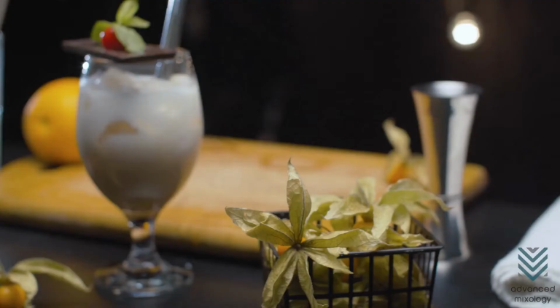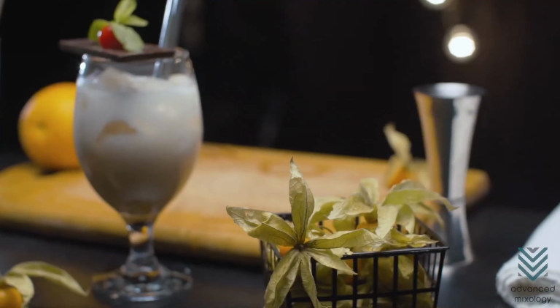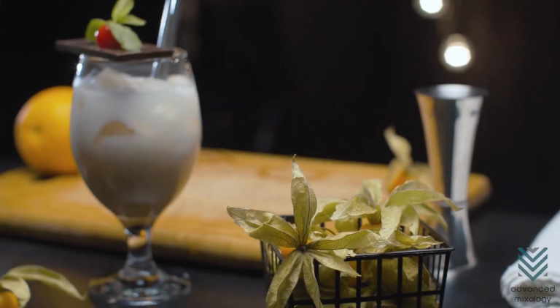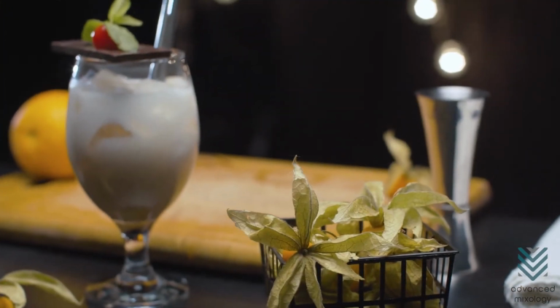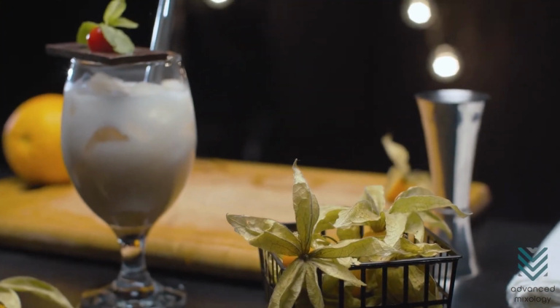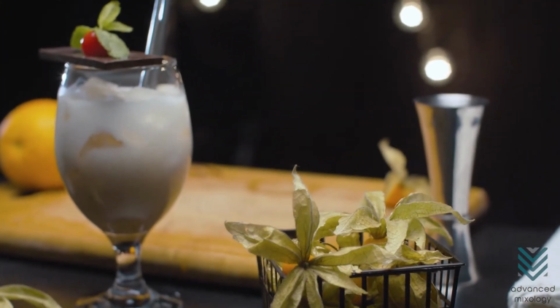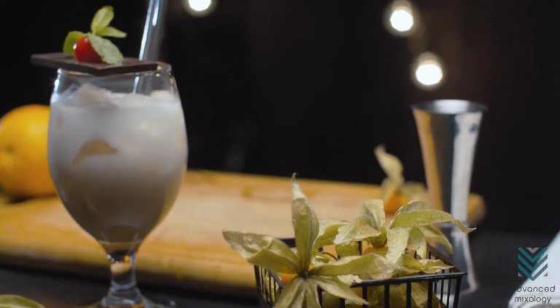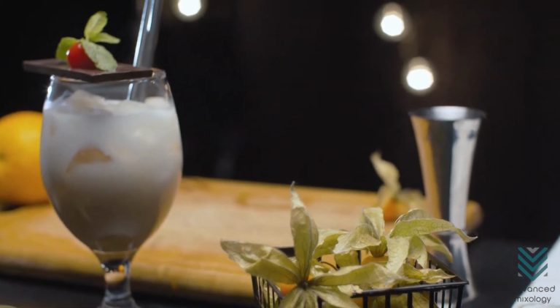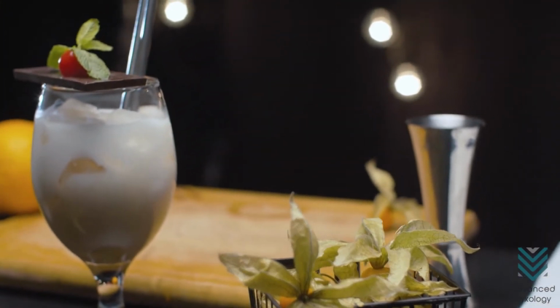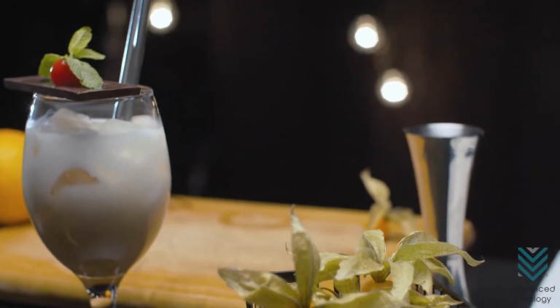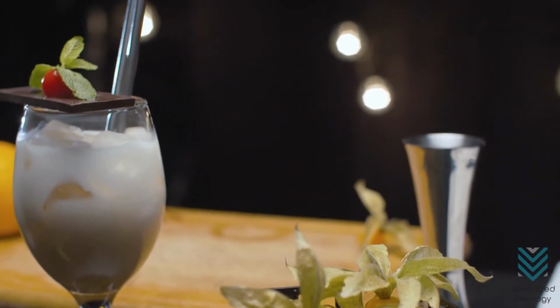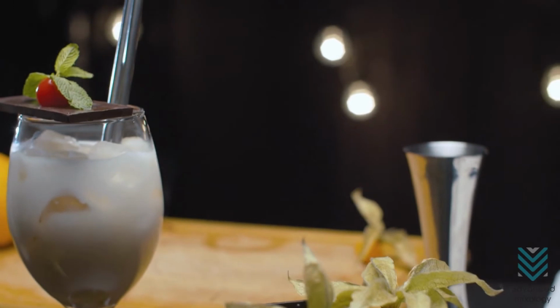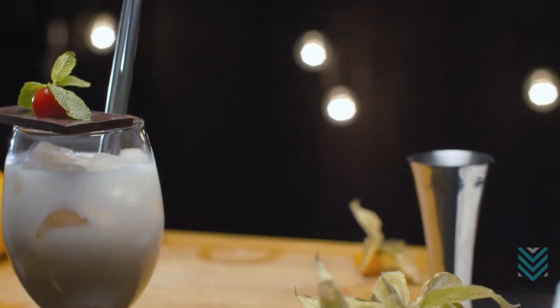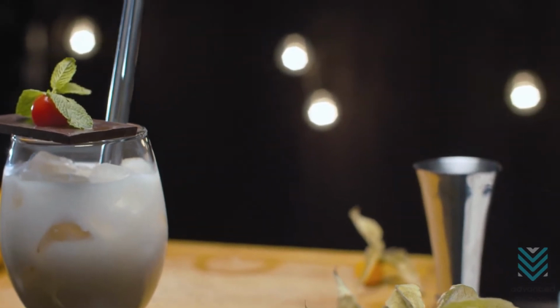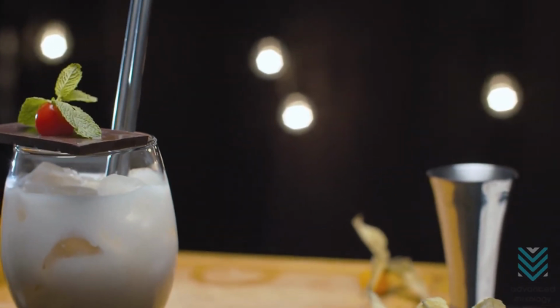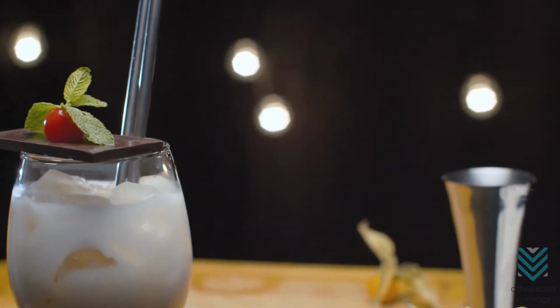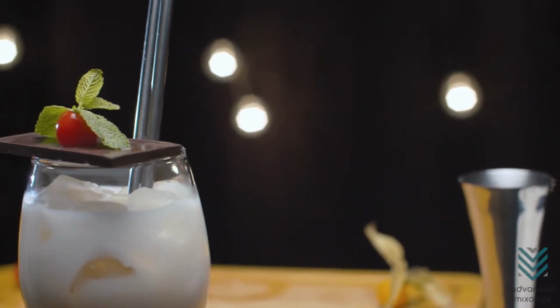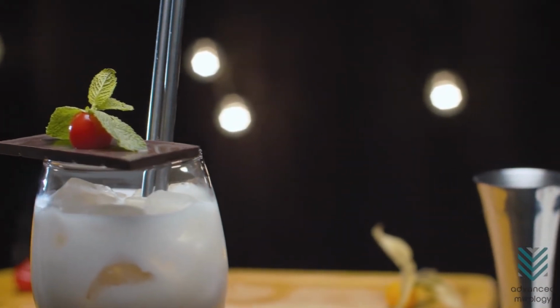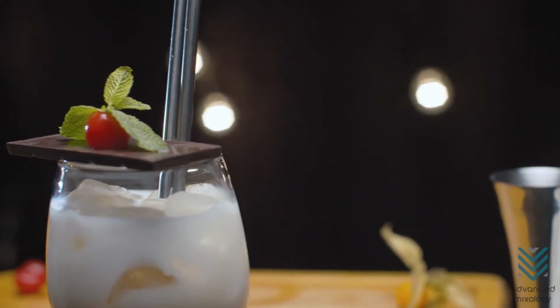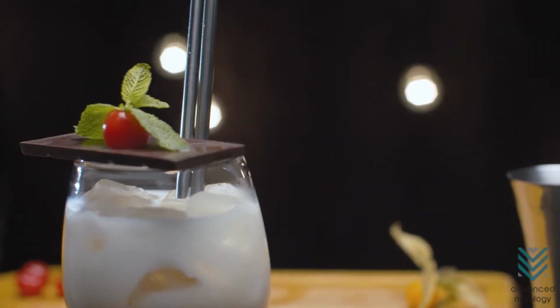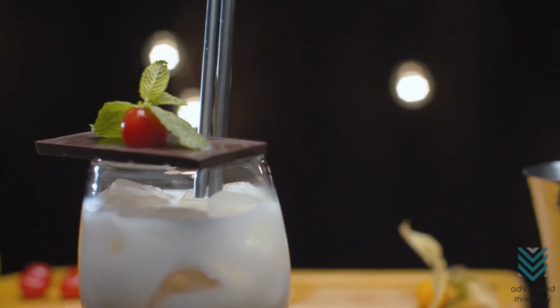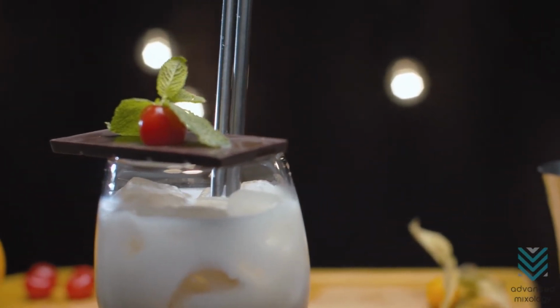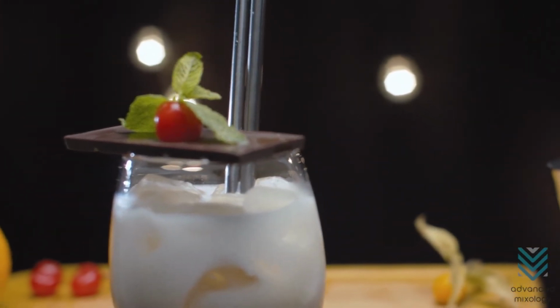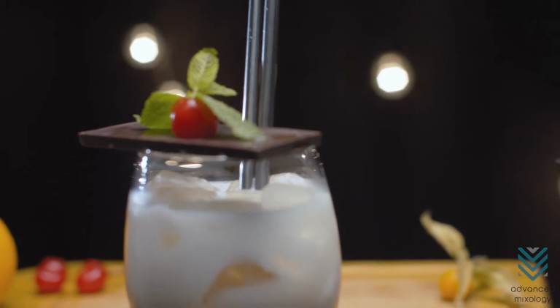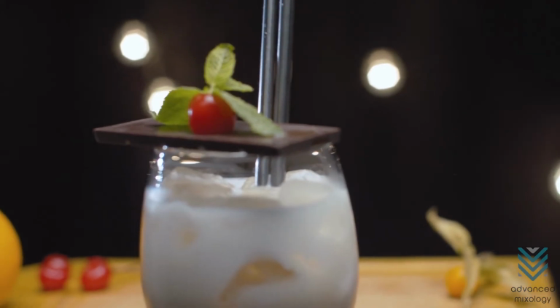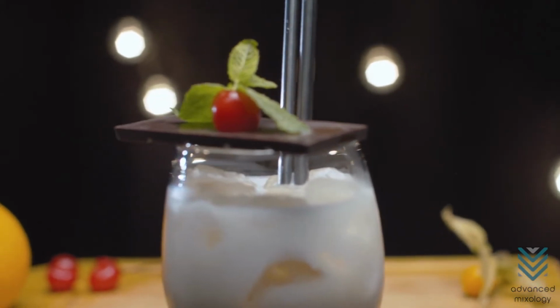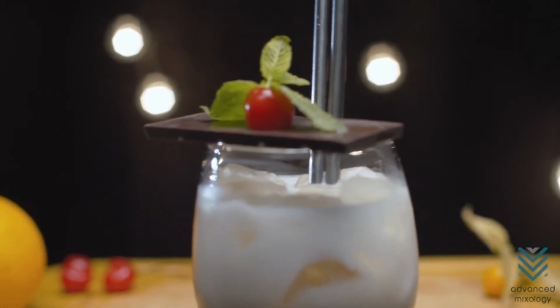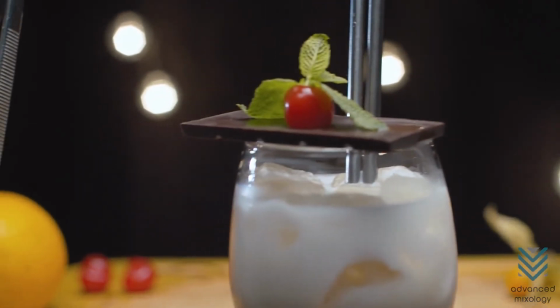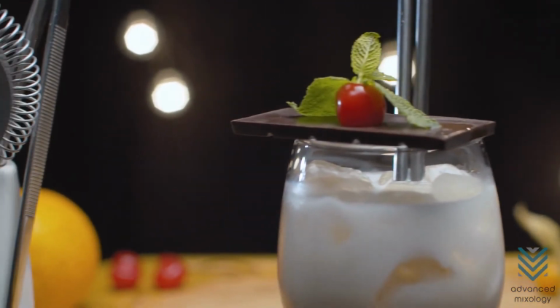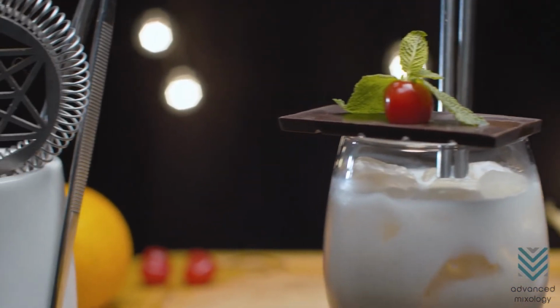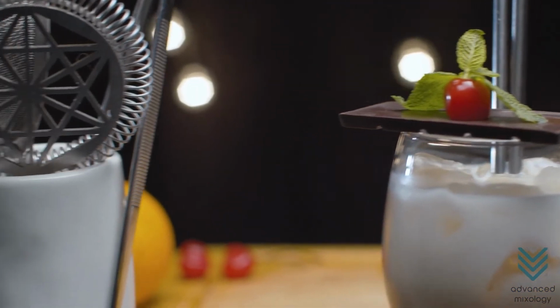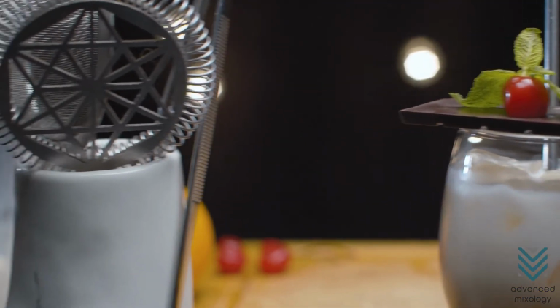White Russian cocktail is like a cup of joe but with booze, like a milkshake. But it's not shaken. What makes this cocktail smooth with decadent texture is the Kahlúa and cream. And they both compensate for the vodka's strong flavor.